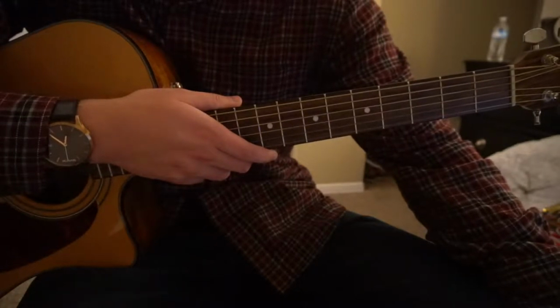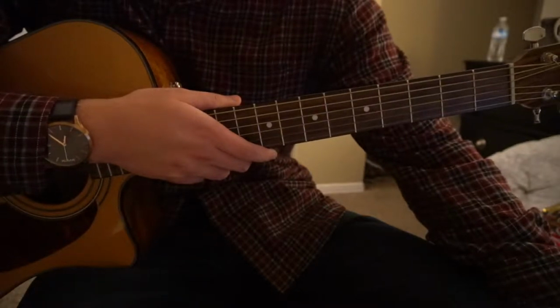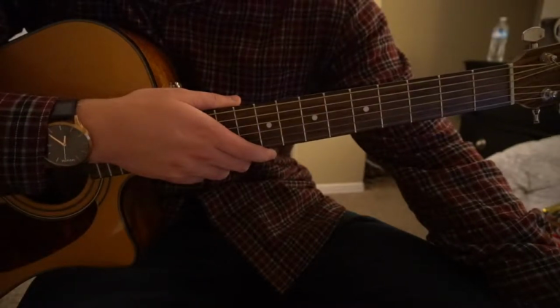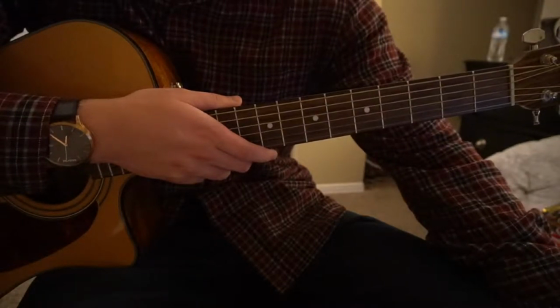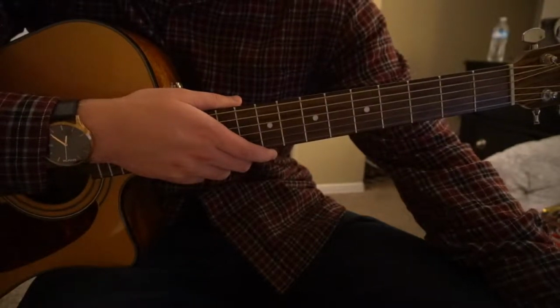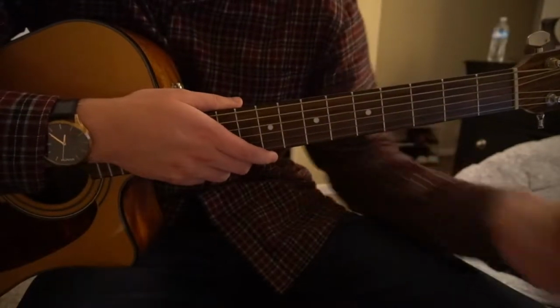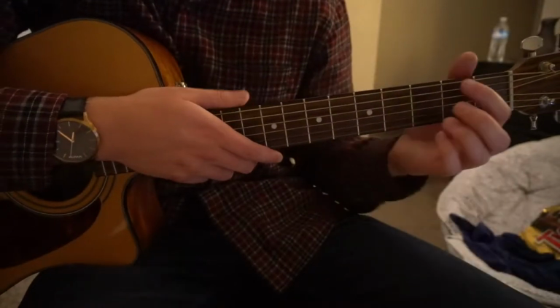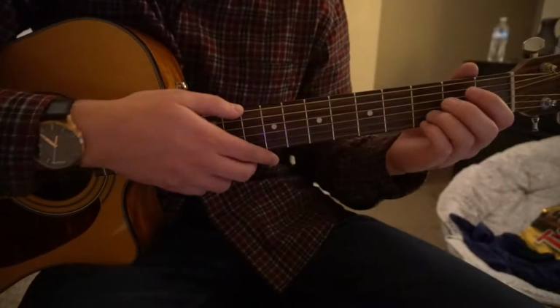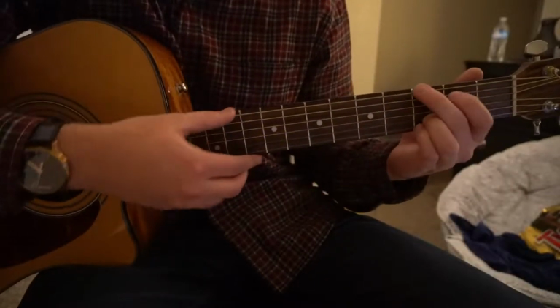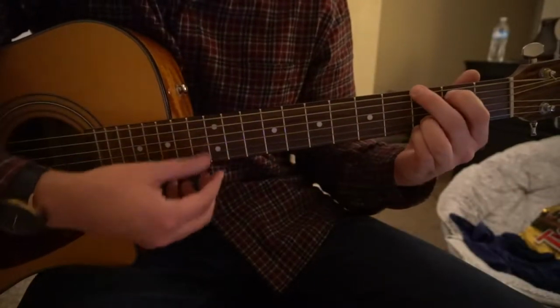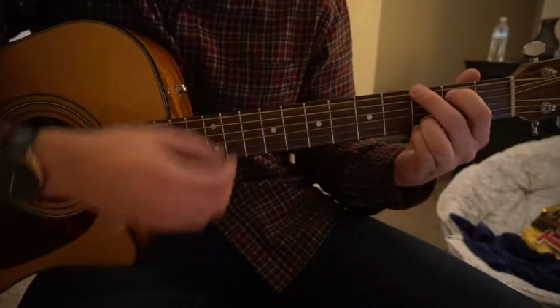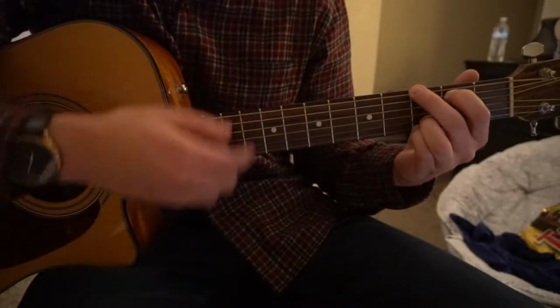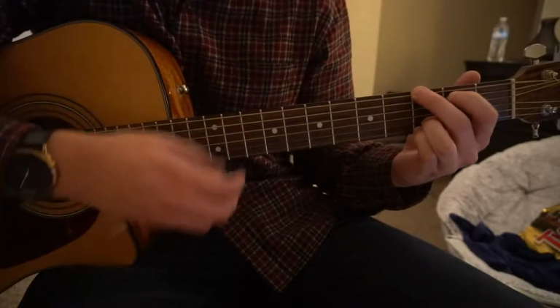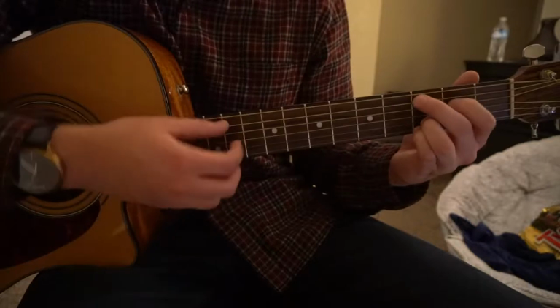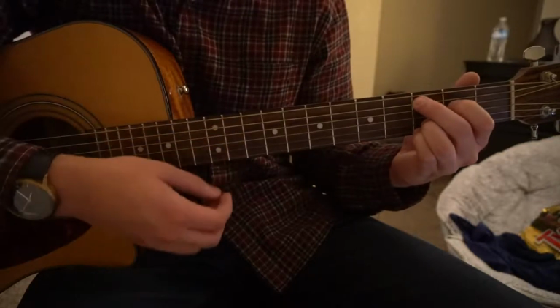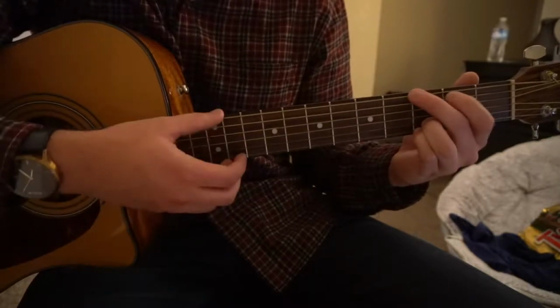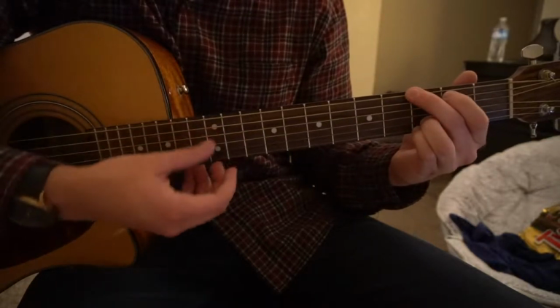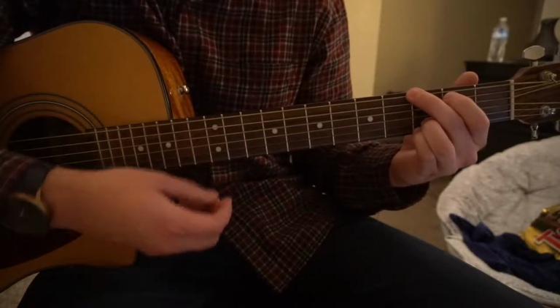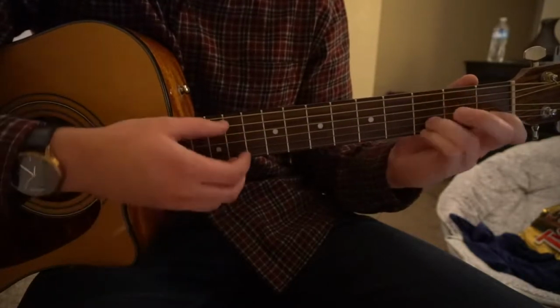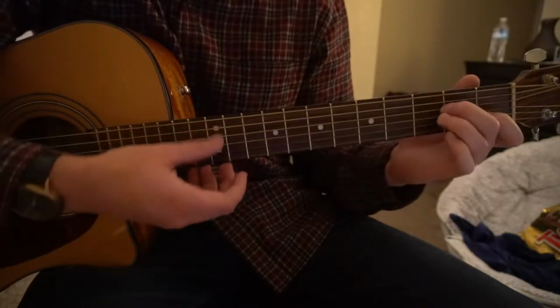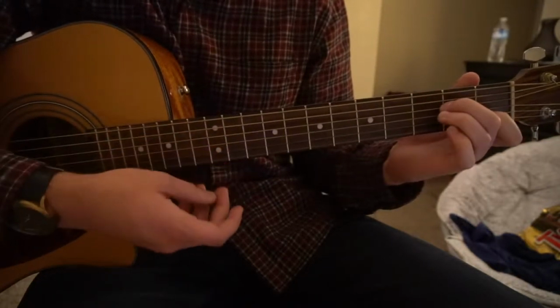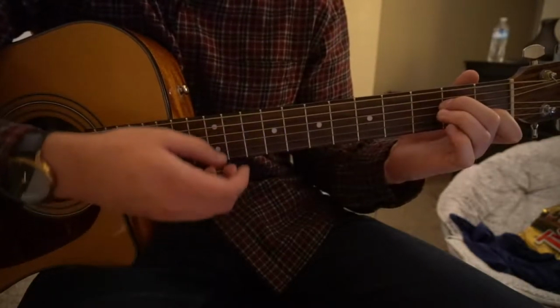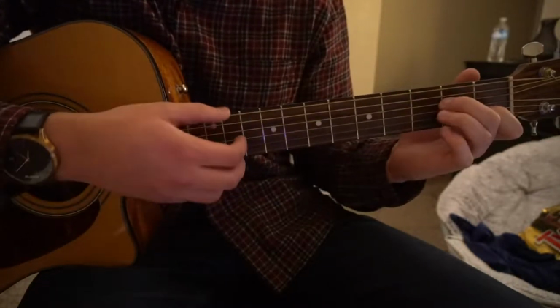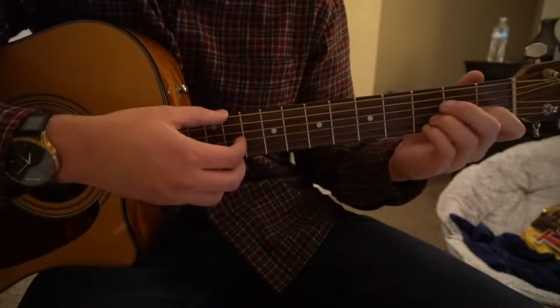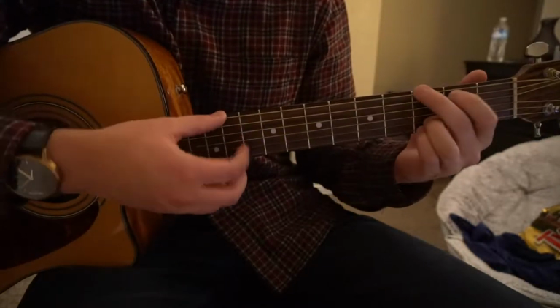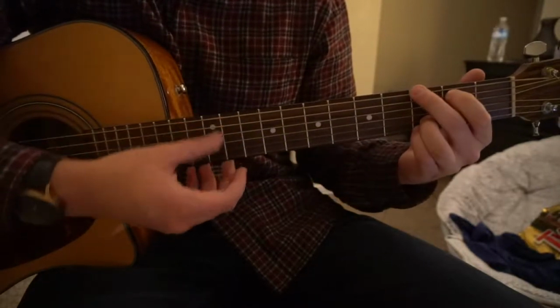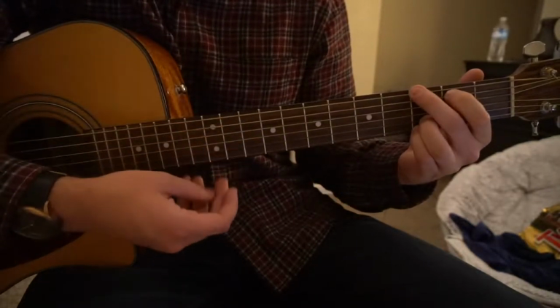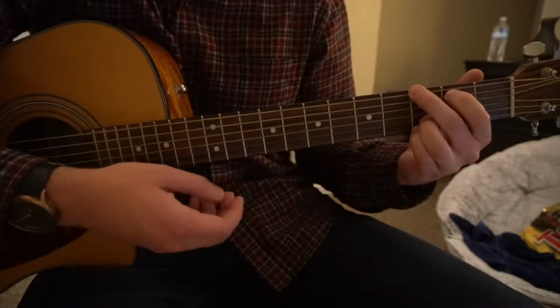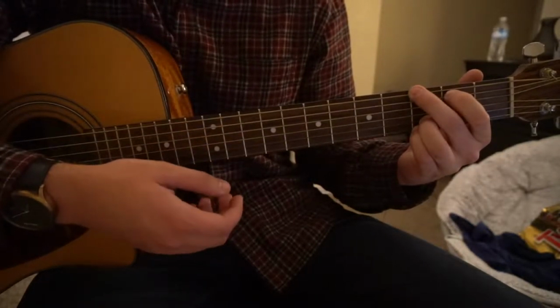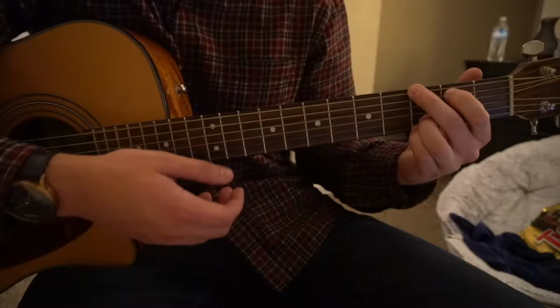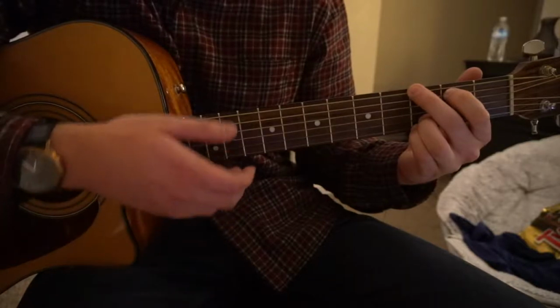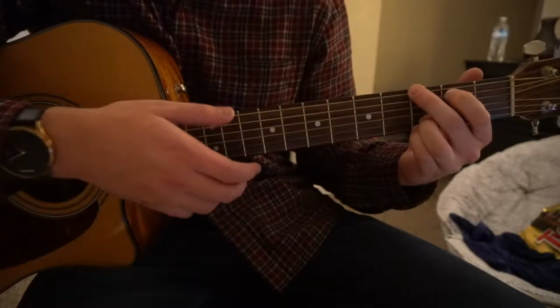The verse is the exact same. You're just going to go C add 9, G, Am7, back to your G, and you're going to do that twice.